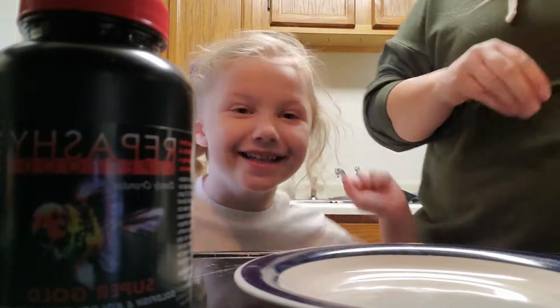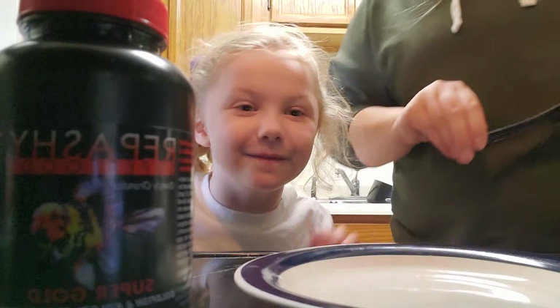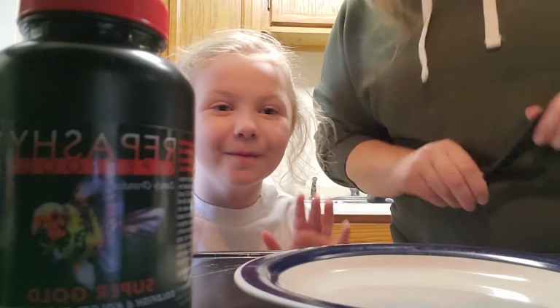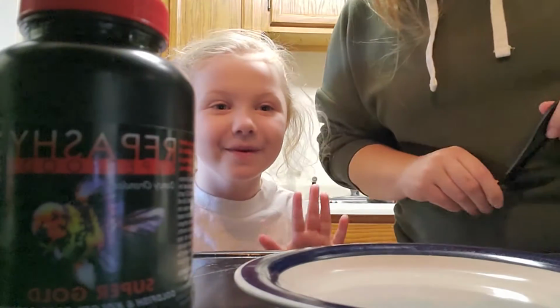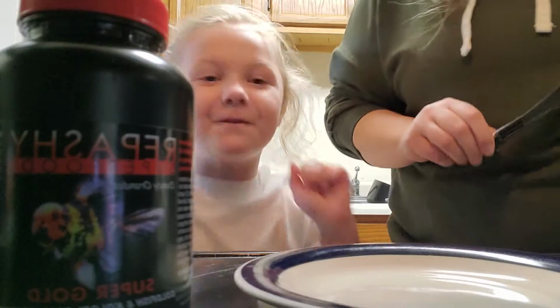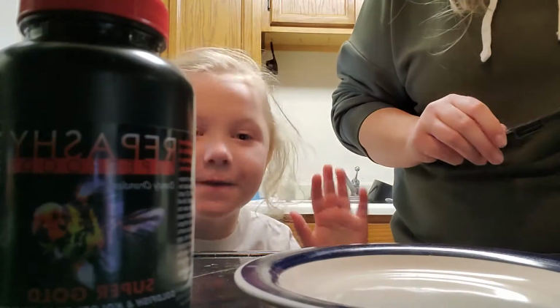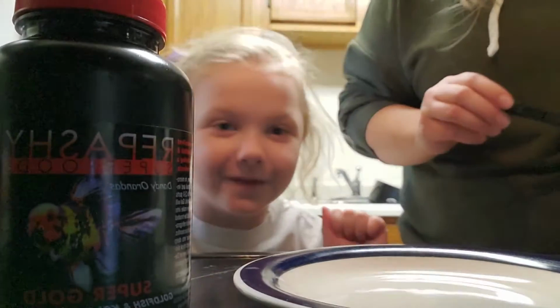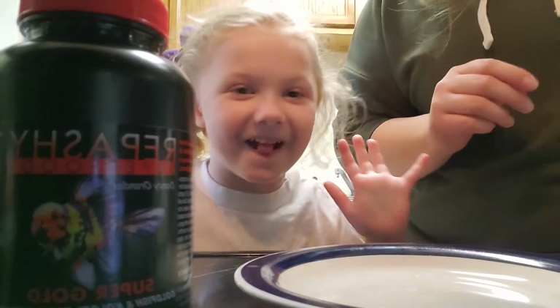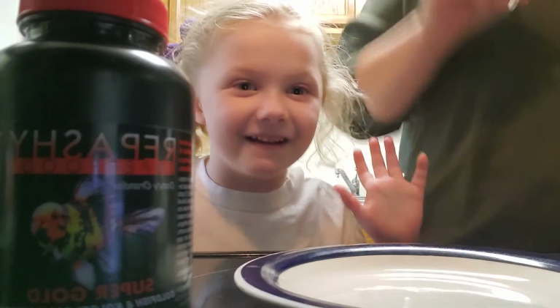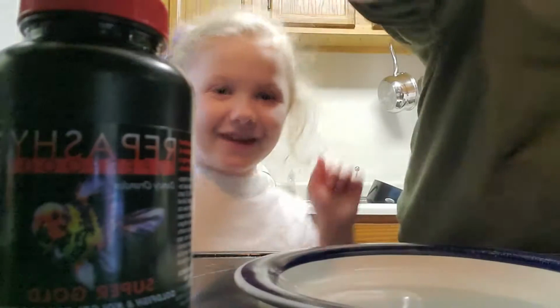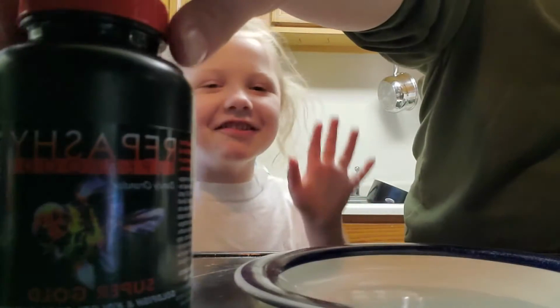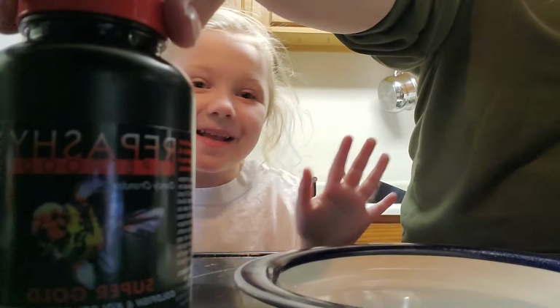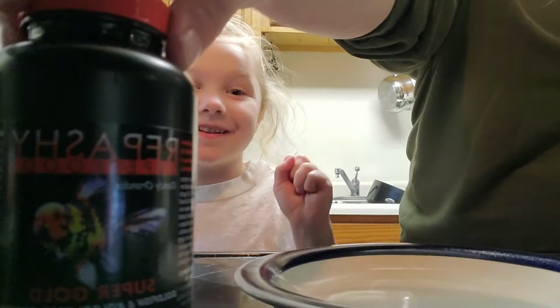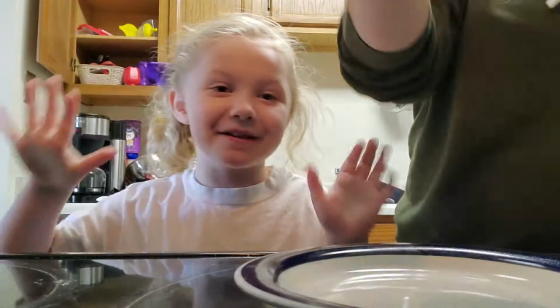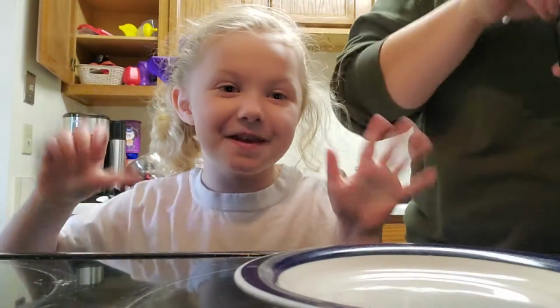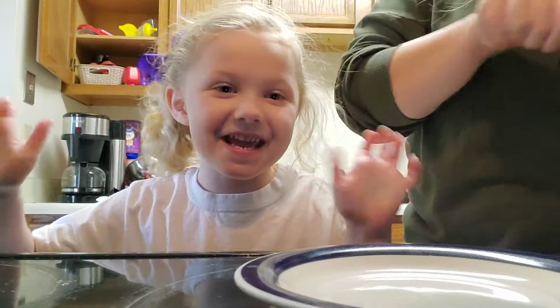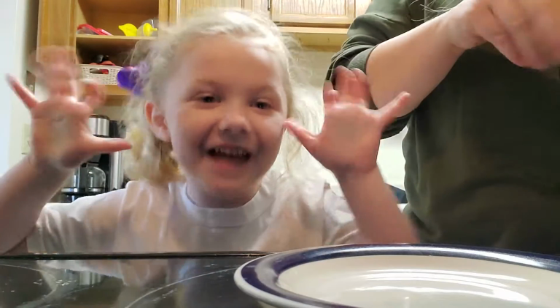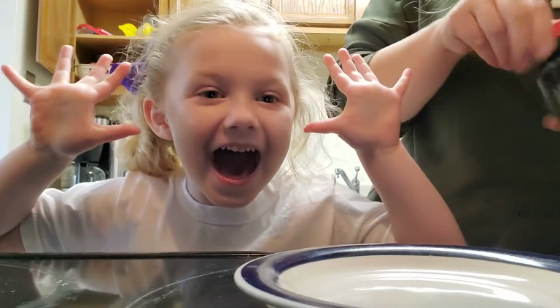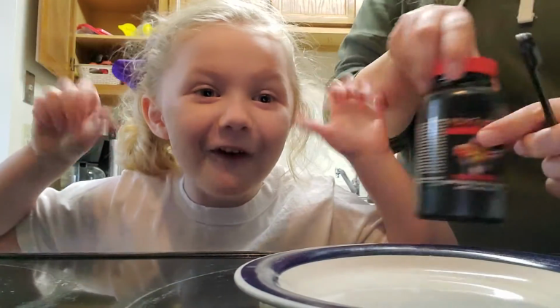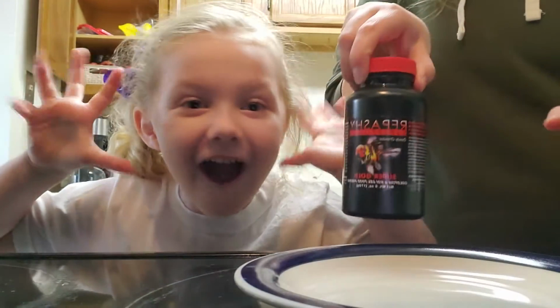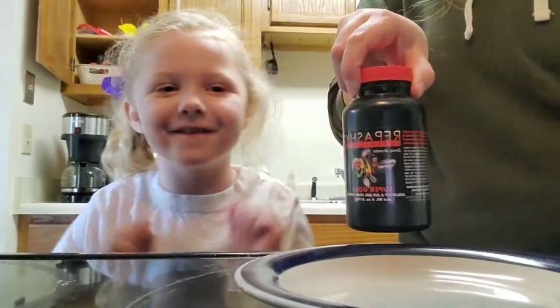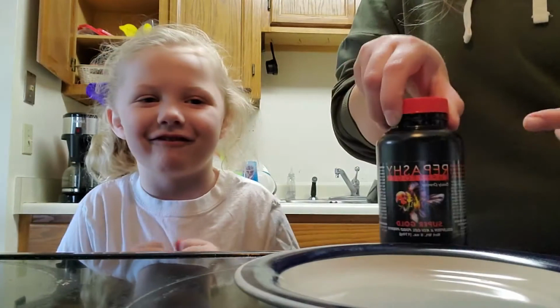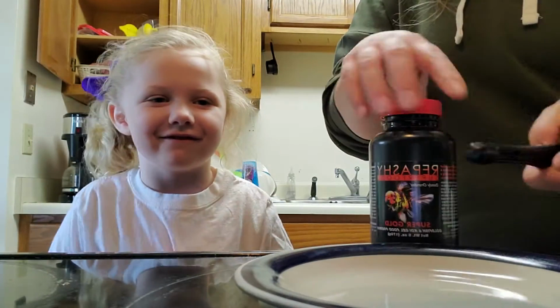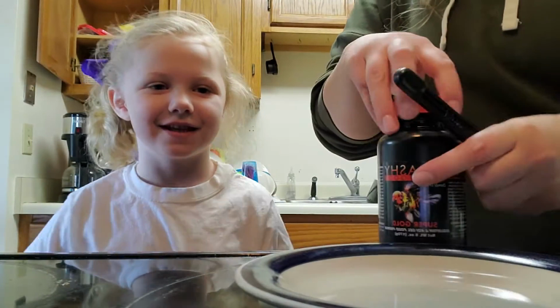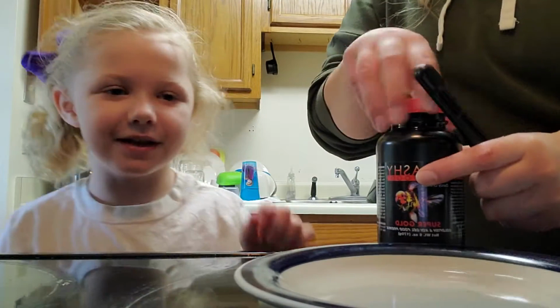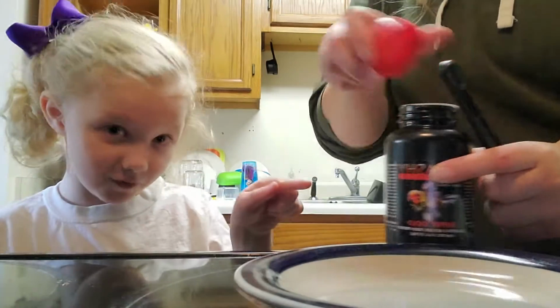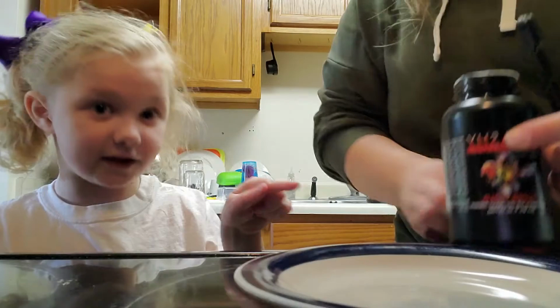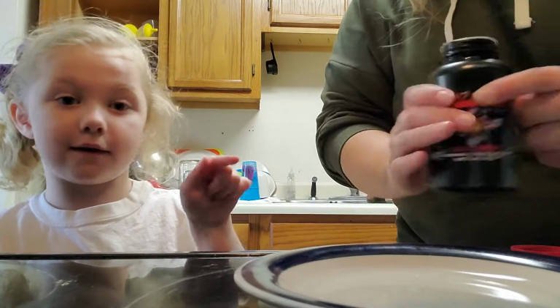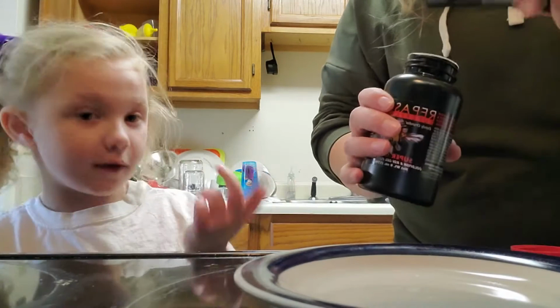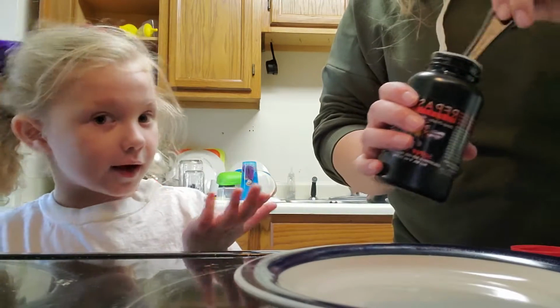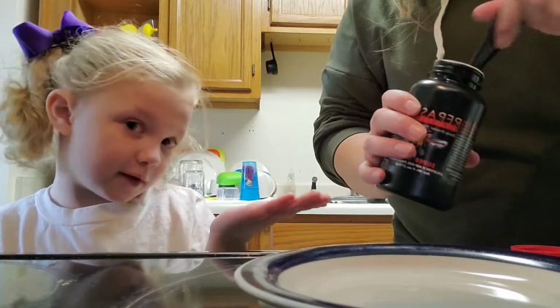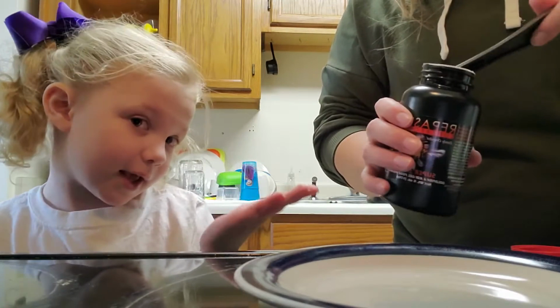We're making food for our goldfish. You want to know their names? Their names are Flip and Flava. So this is the stuff that we need for them. It's green food and it's good to make.